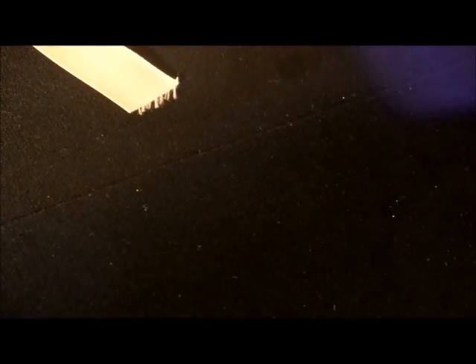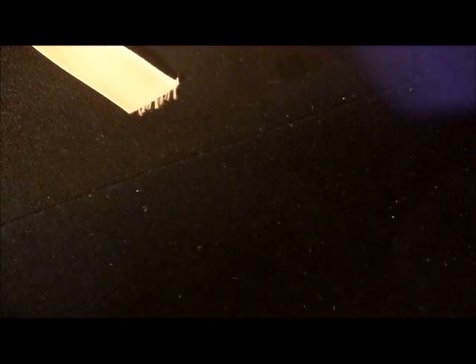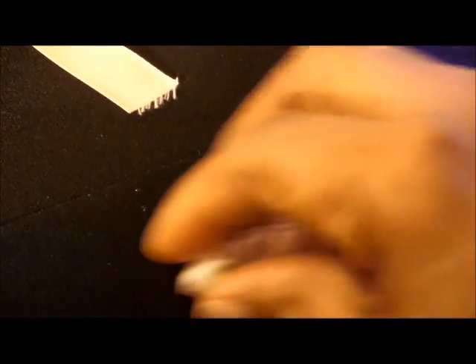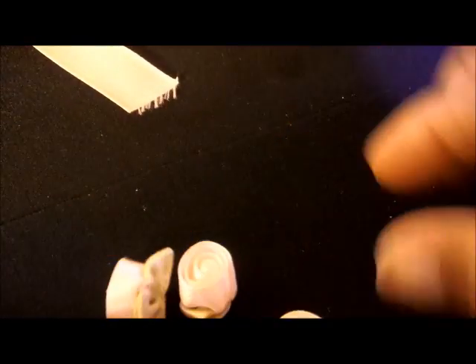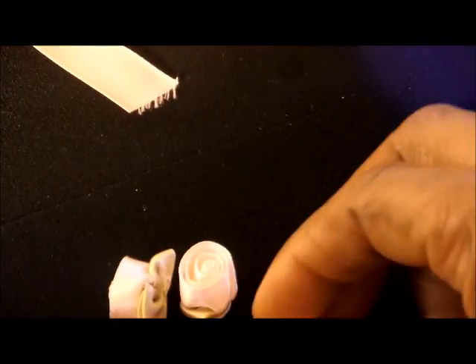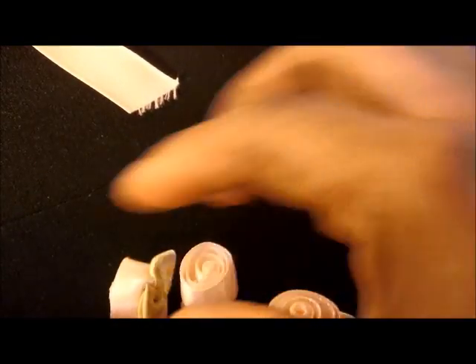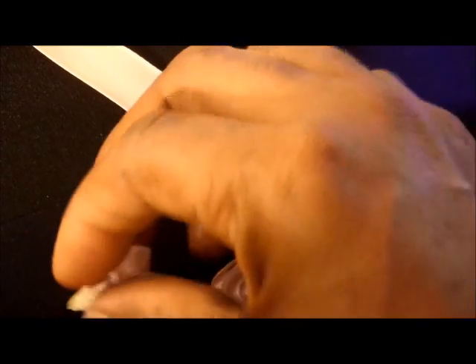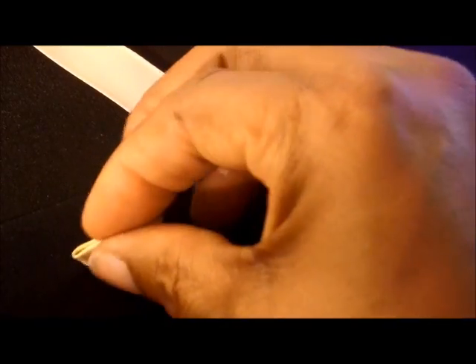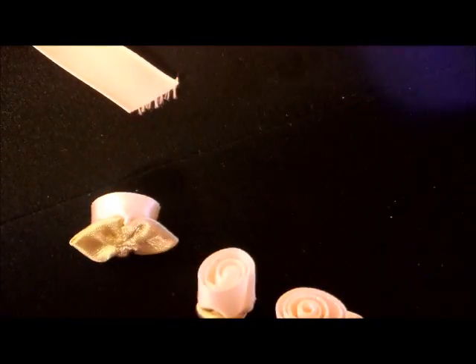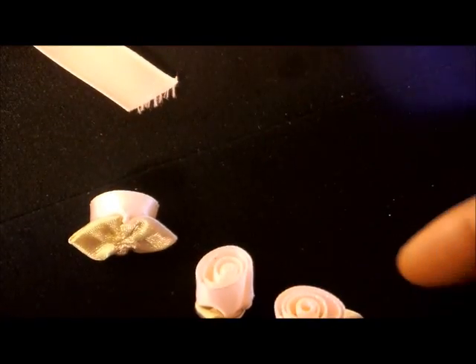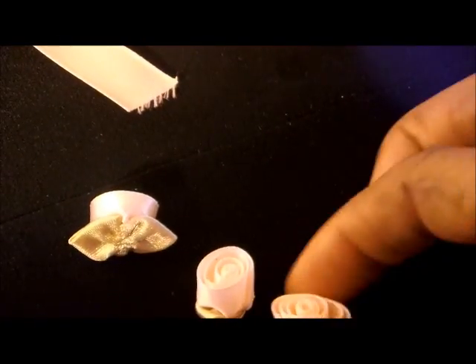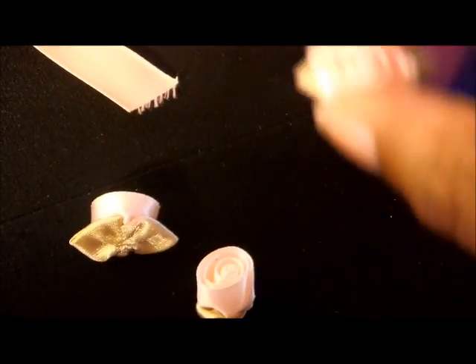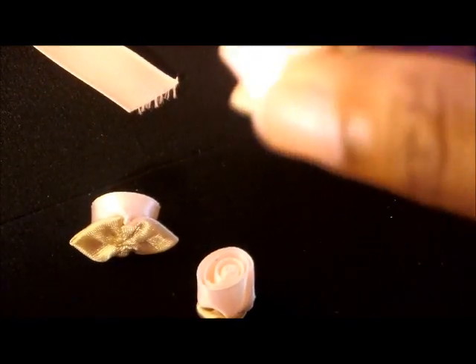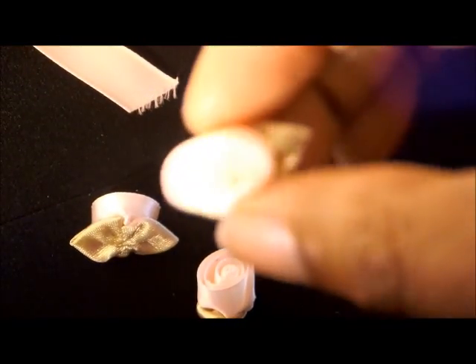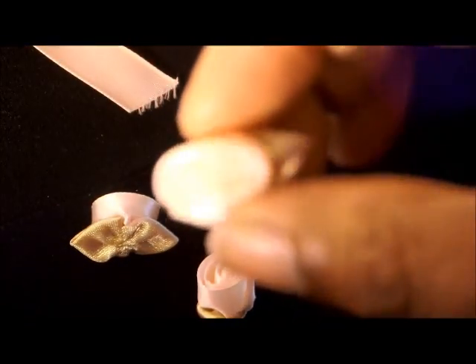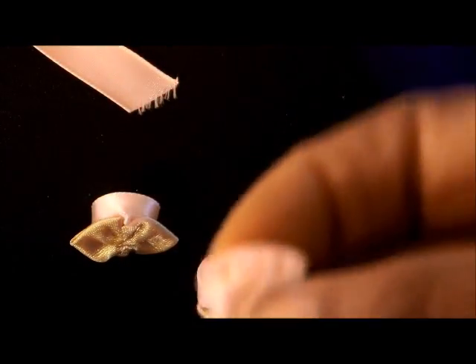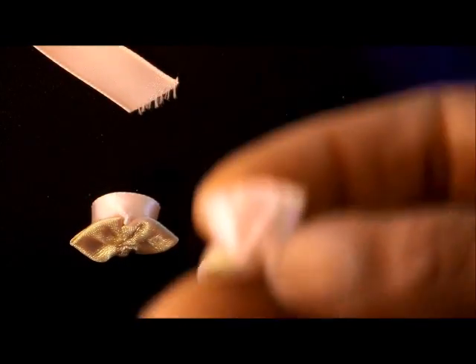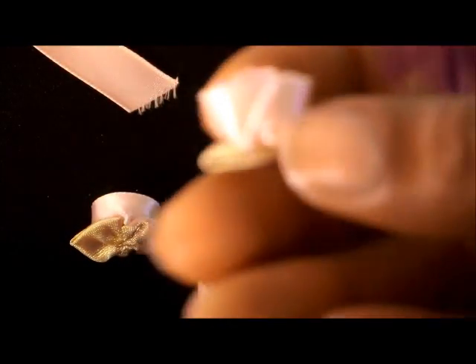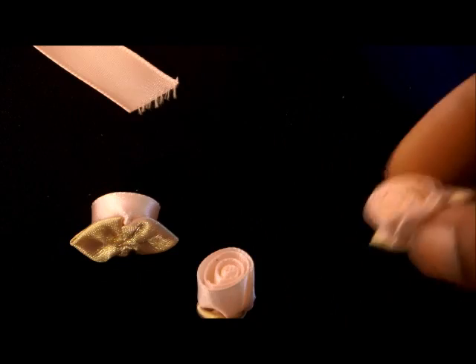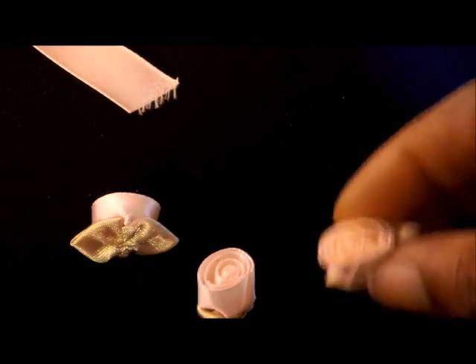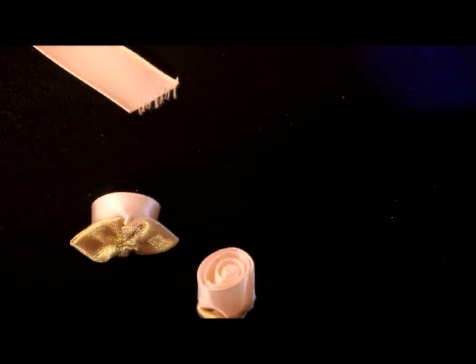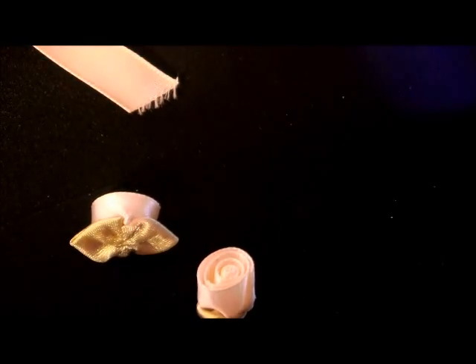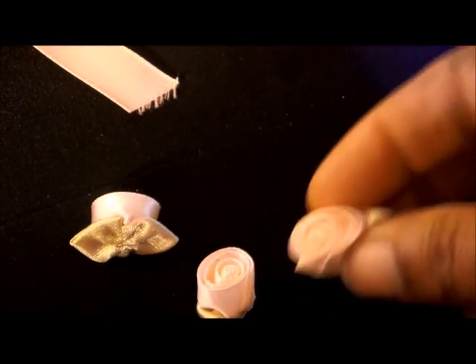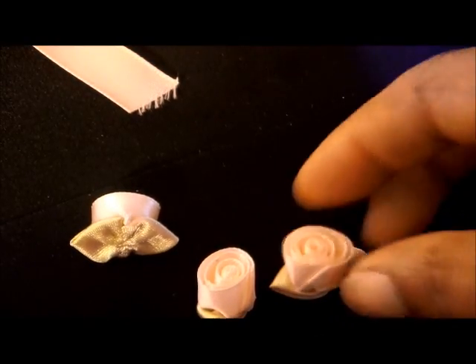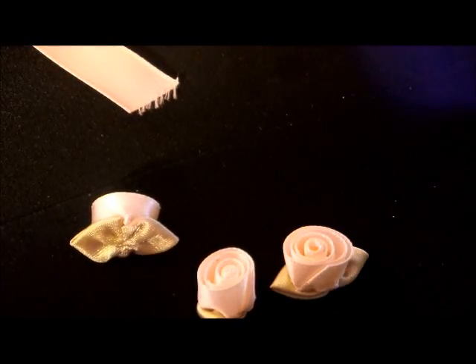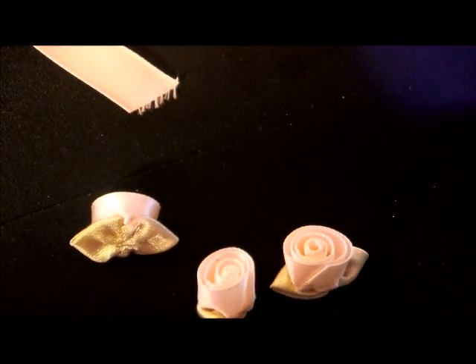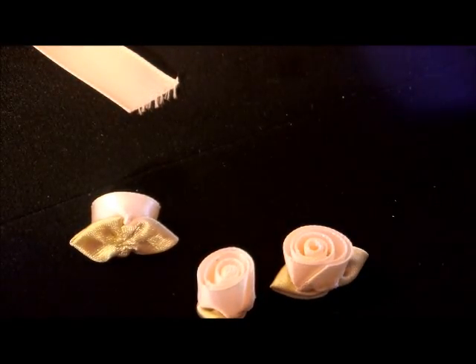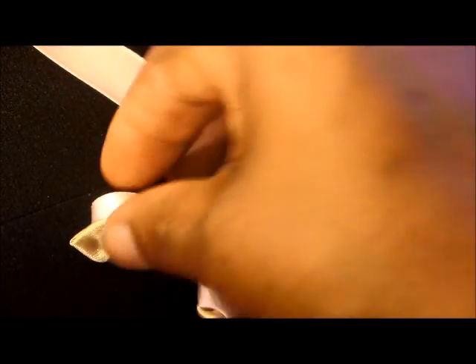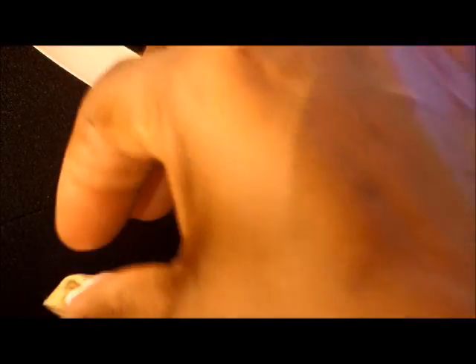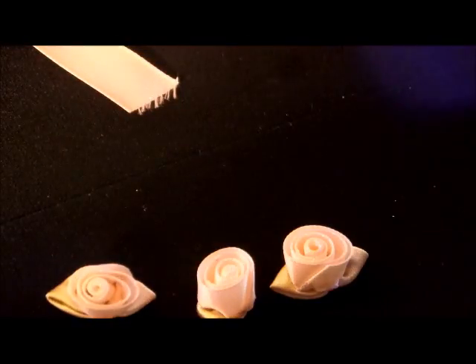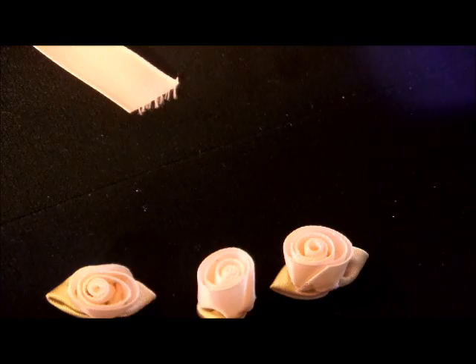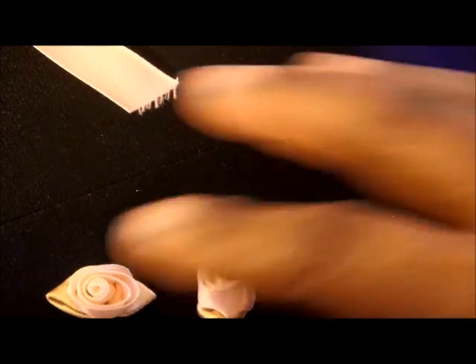We are going to be using these little rose petal appliqués as well, and it is a peachy color too, and it has like a faint green to brown leaf on it. So I will be using about three of those.